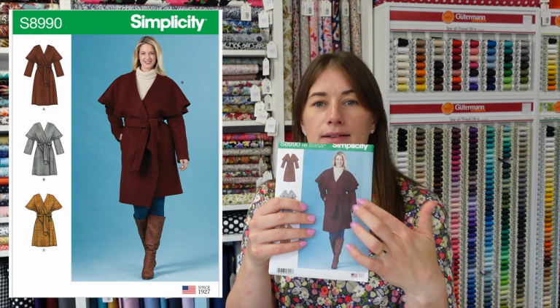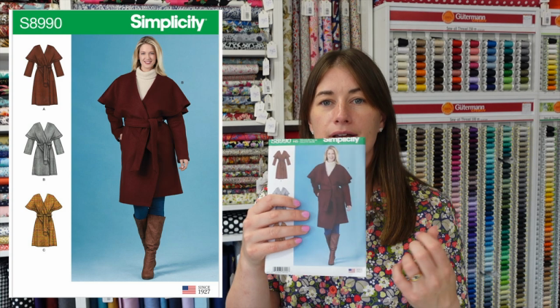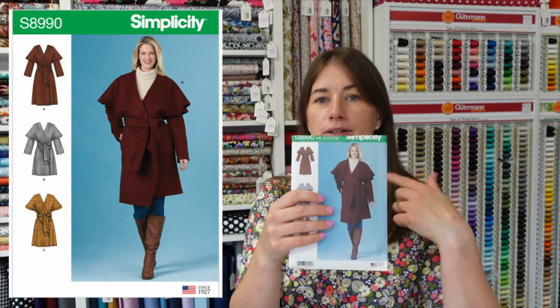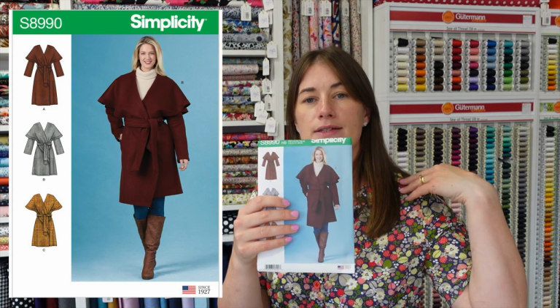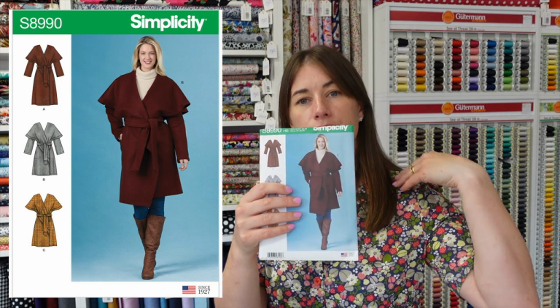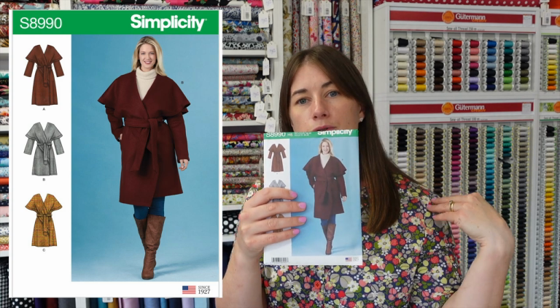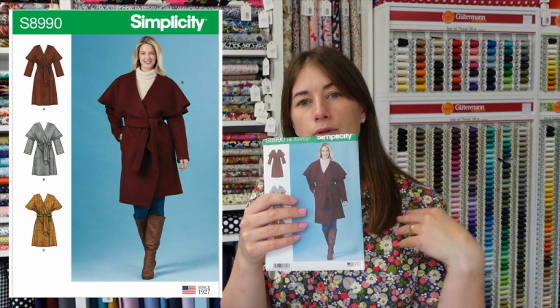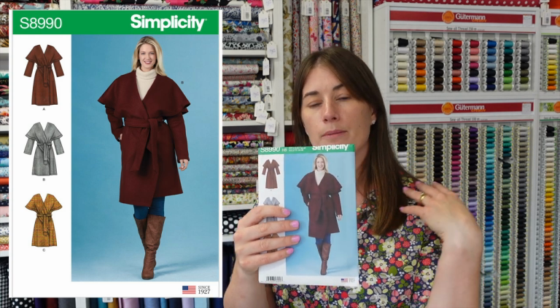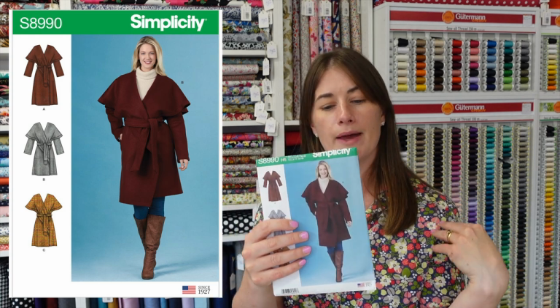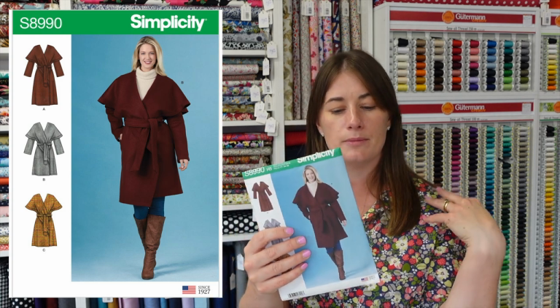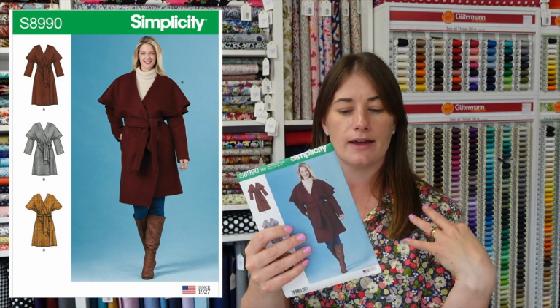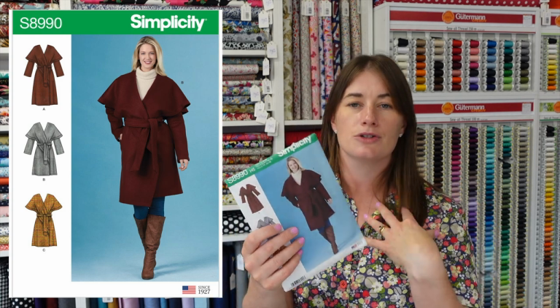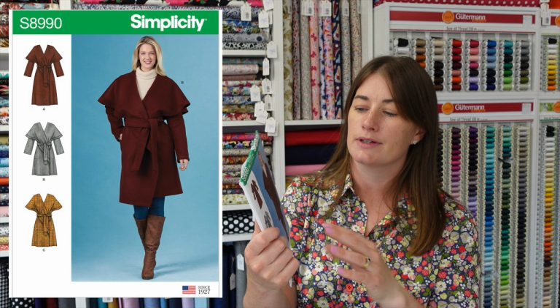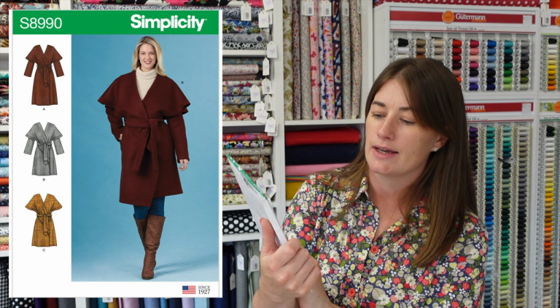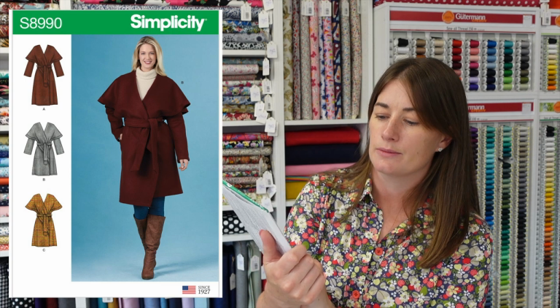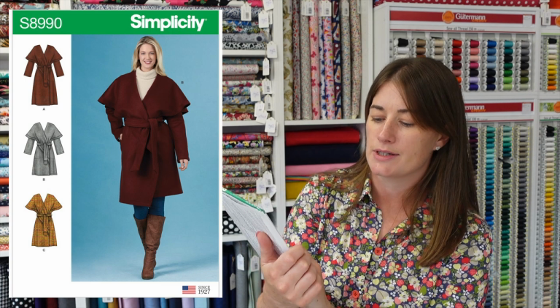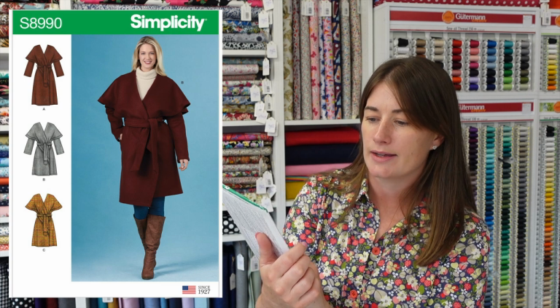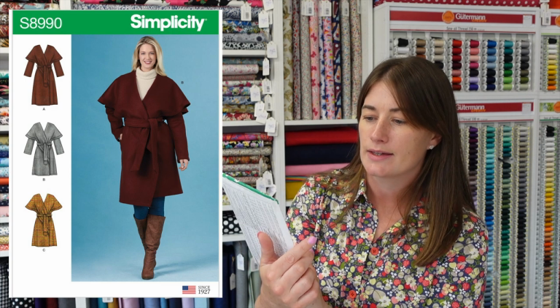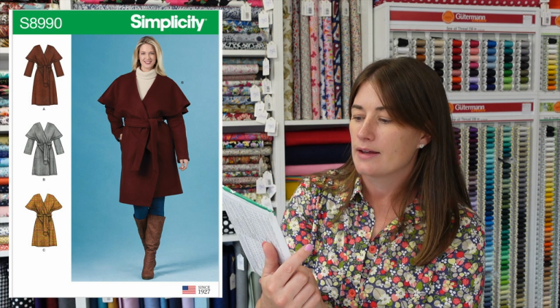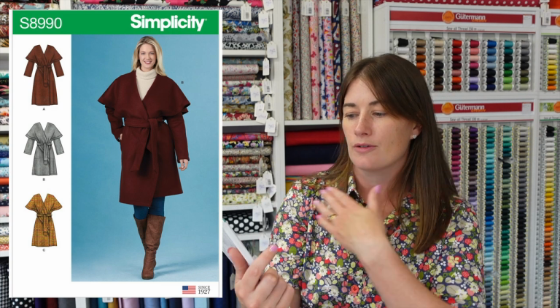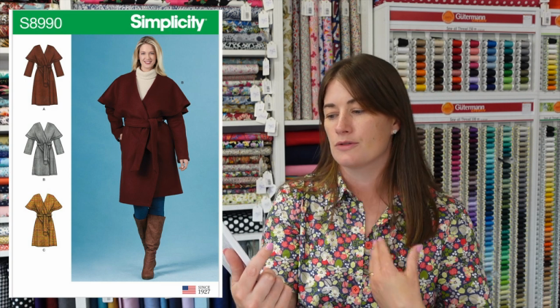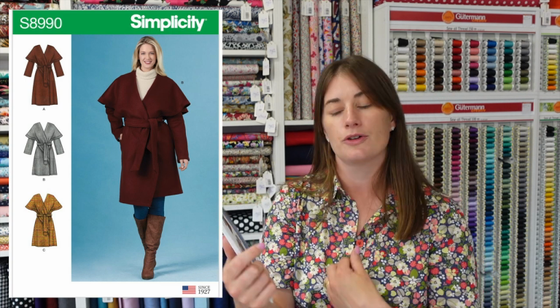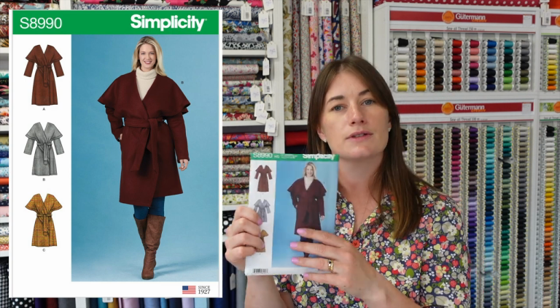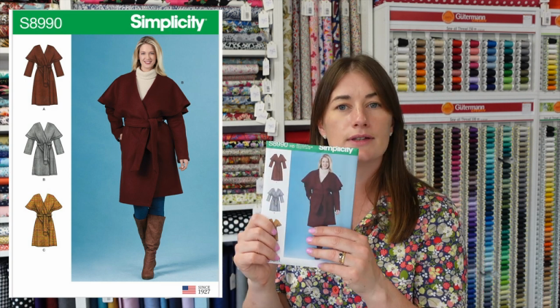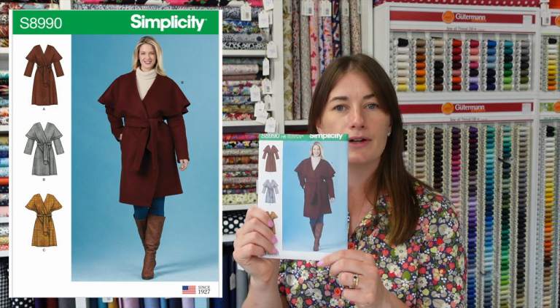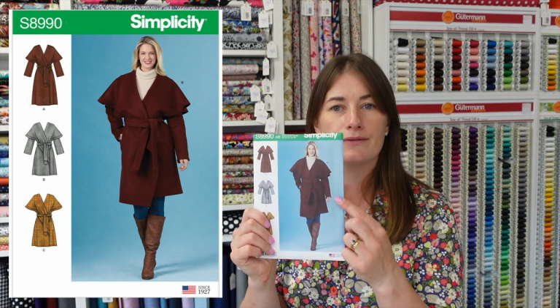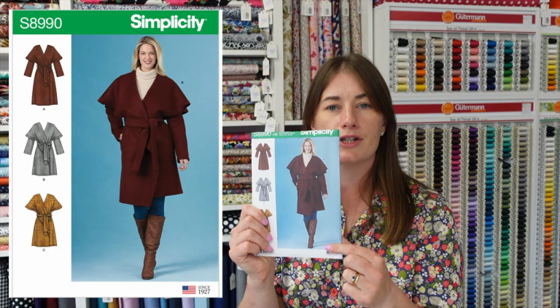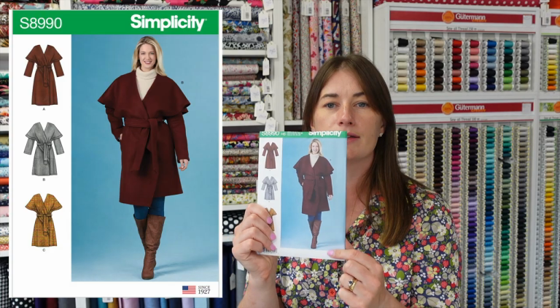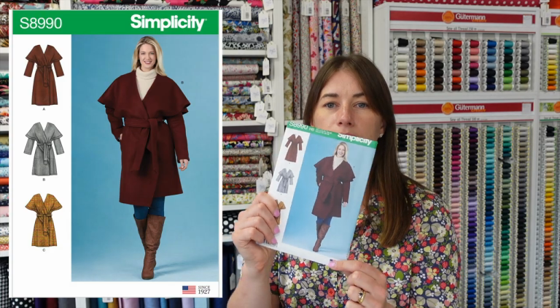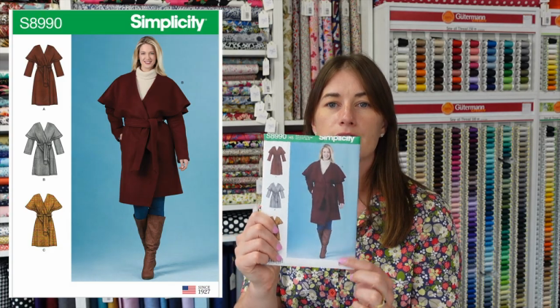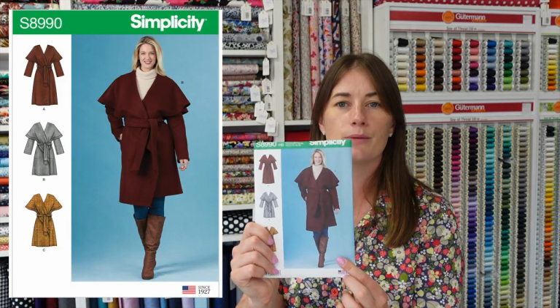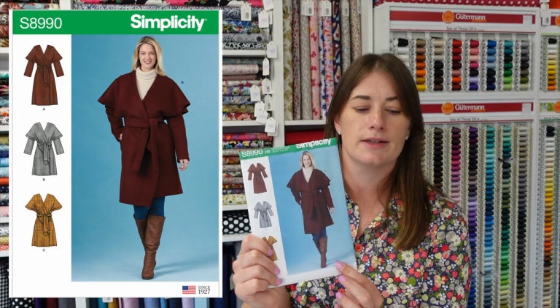I've also pulled out Simplicity 8990, which has a belt and an unusual peplum-style shoulder detail, plus a crossover front. That's very chic and stylish and I think it would look nice in any of those fabrics.